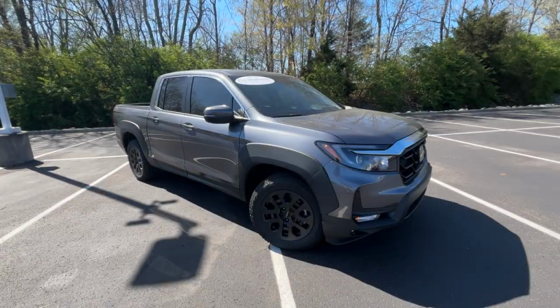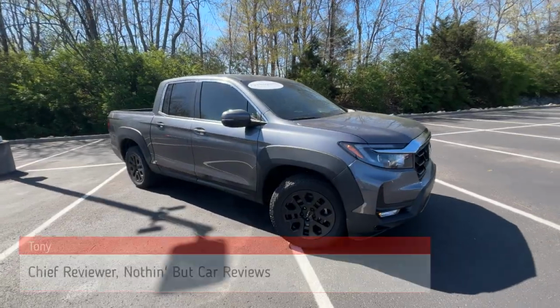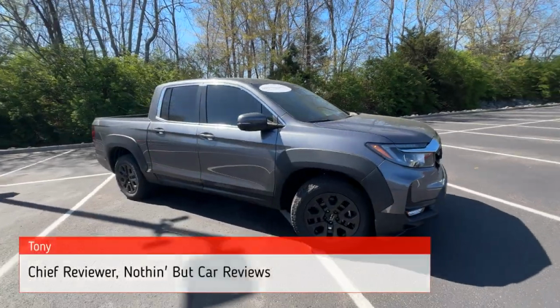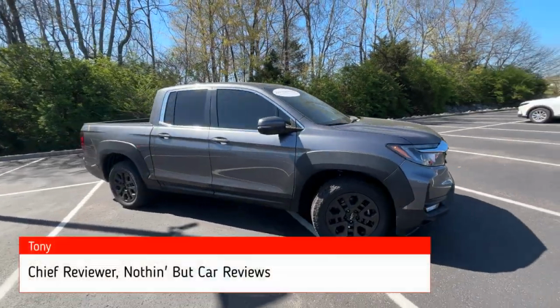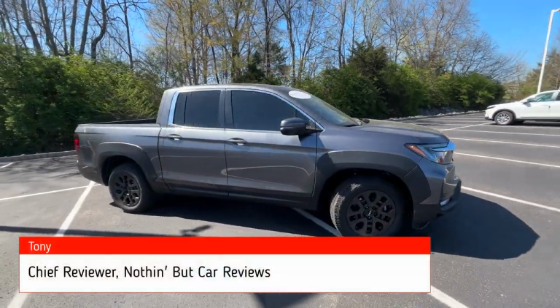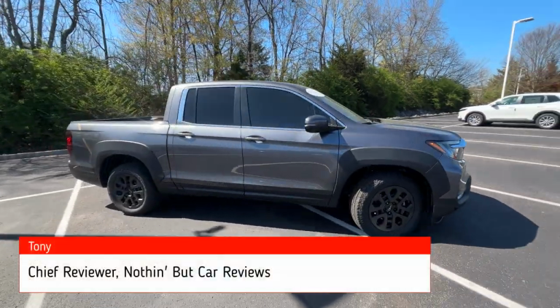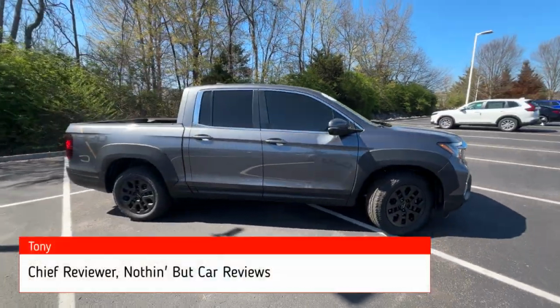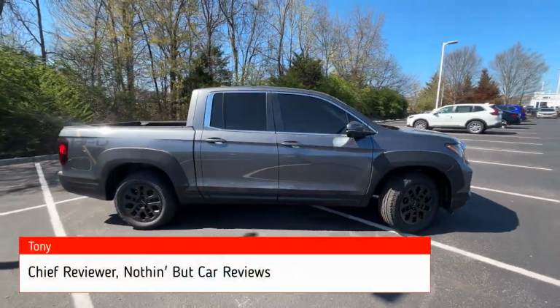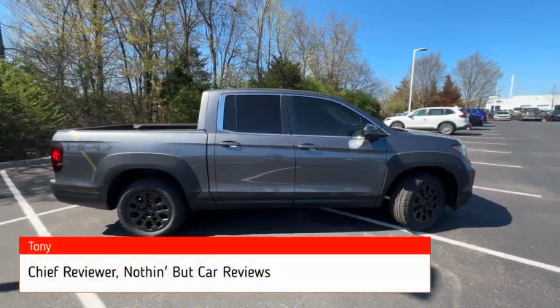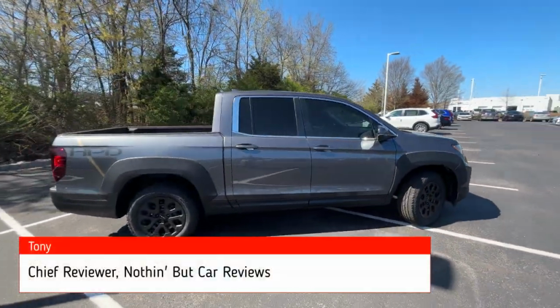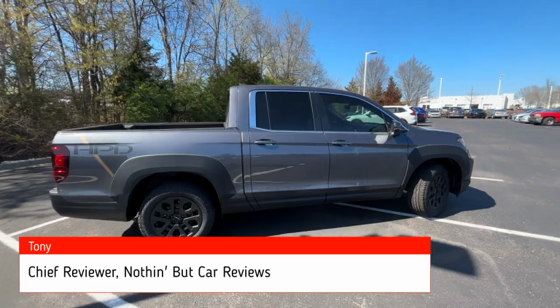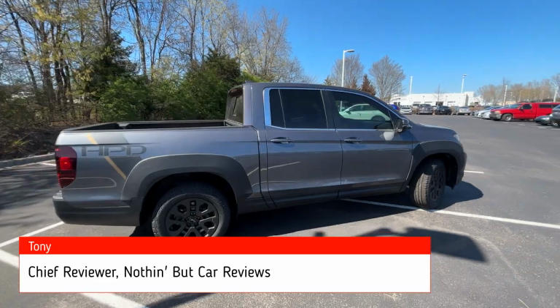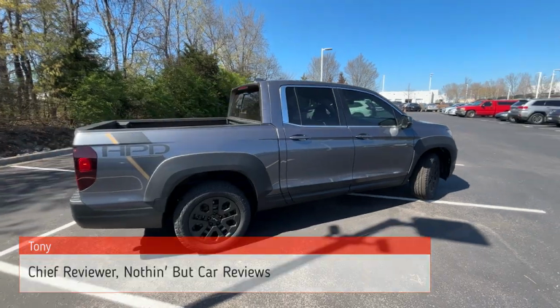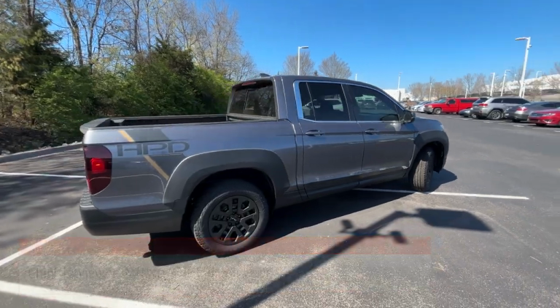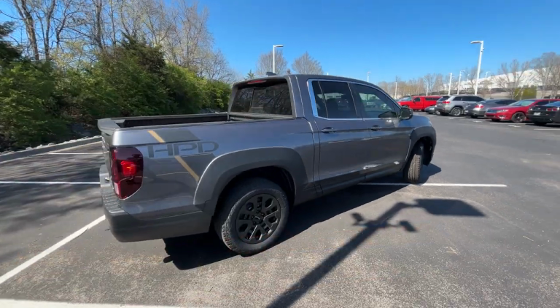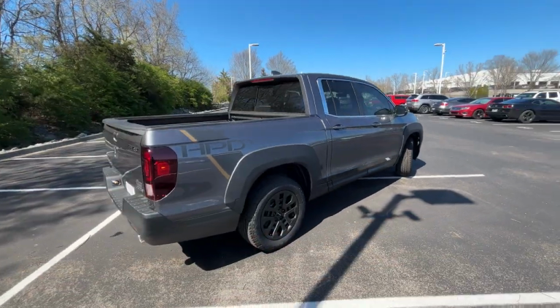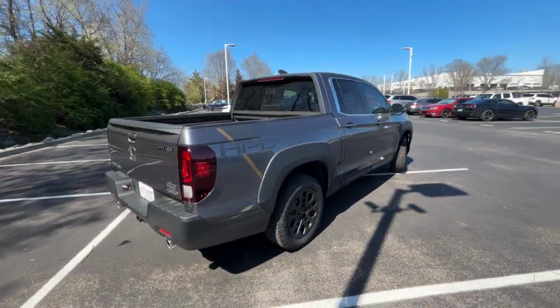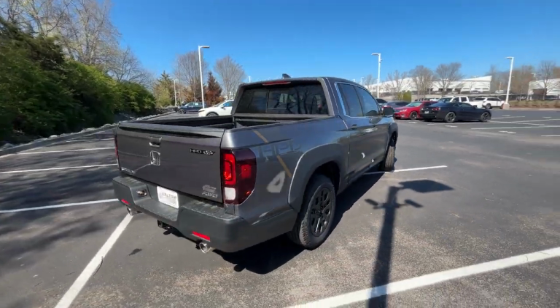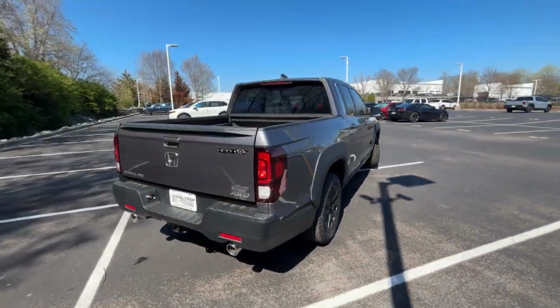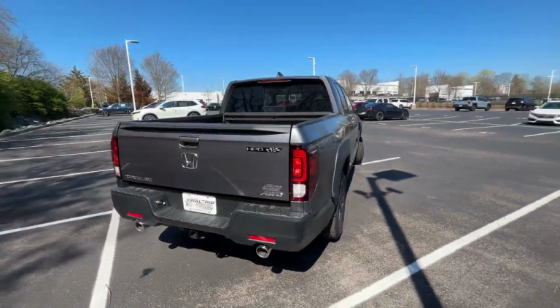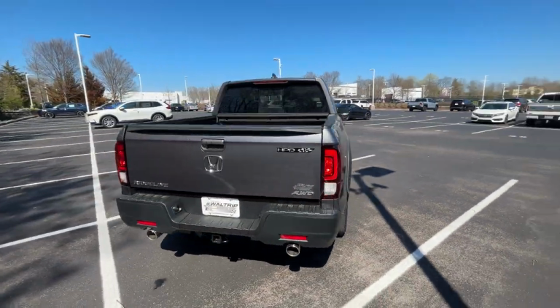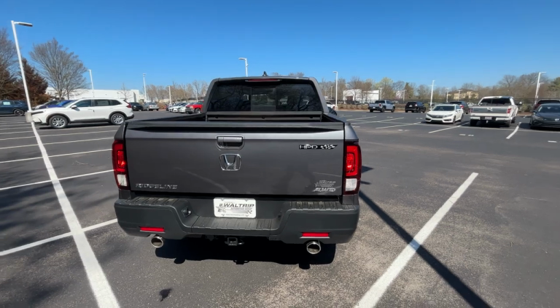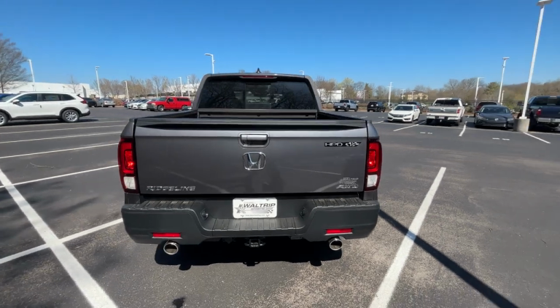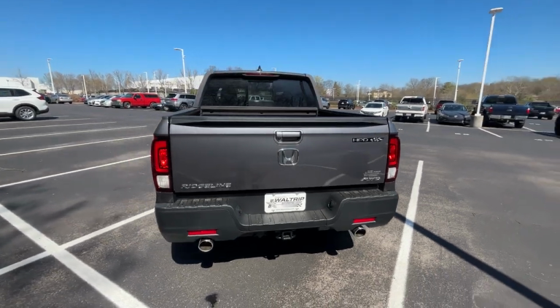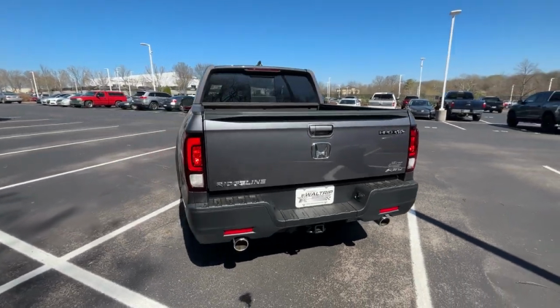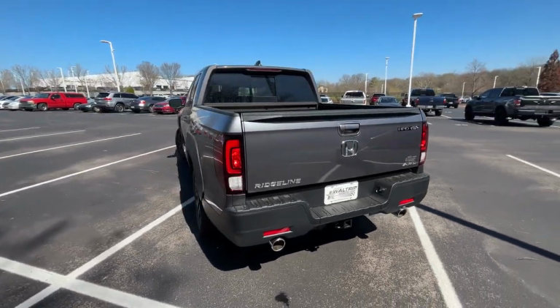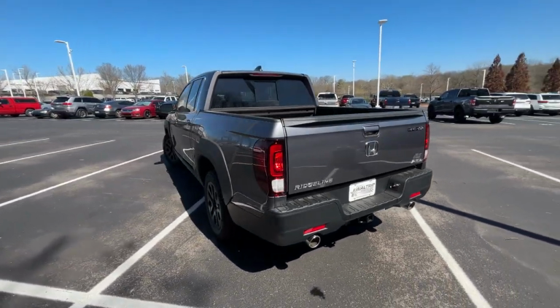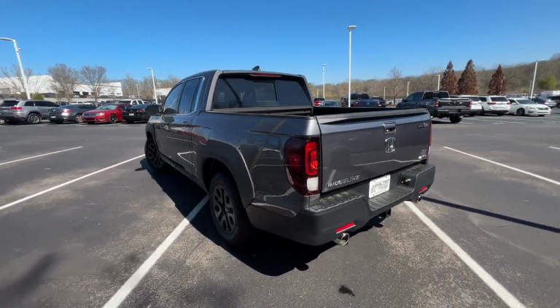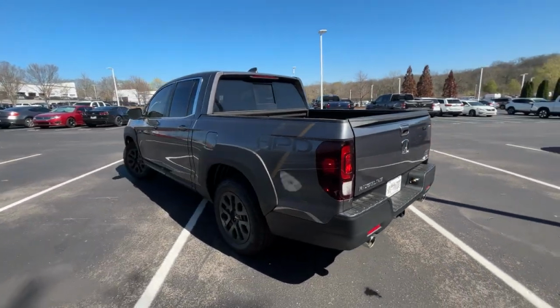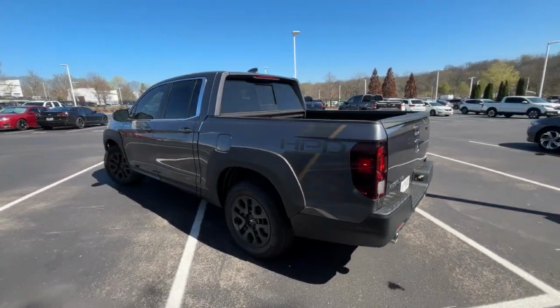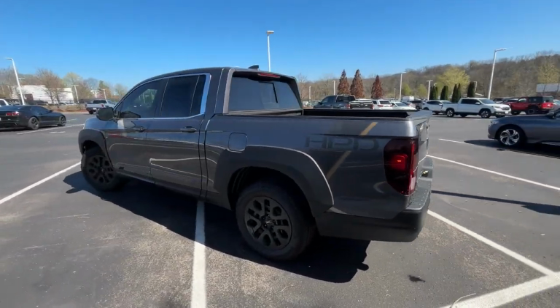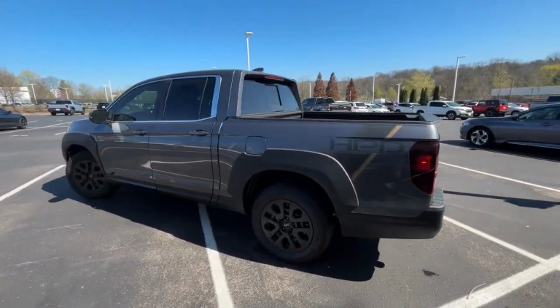Here we have a new 2023 Honda Ridgeline in the RTL trim level in Modern Steel Metallic. We have black leather interior, and this one also features the Honda Performance Development black package, so we get 18-inch wheels along with a few other cool things.